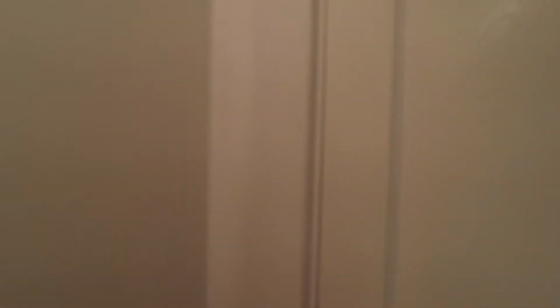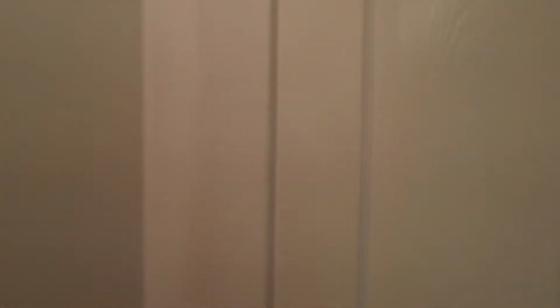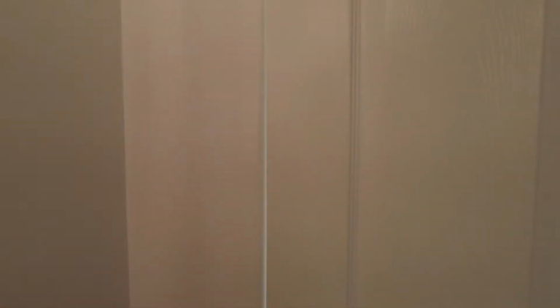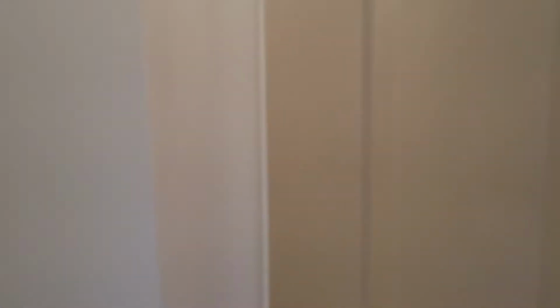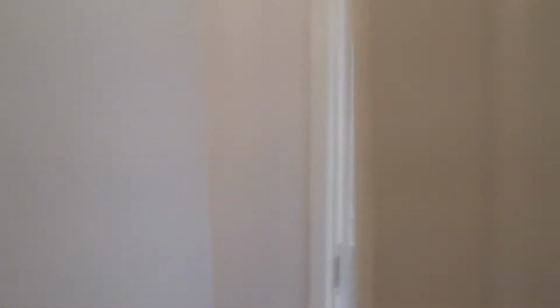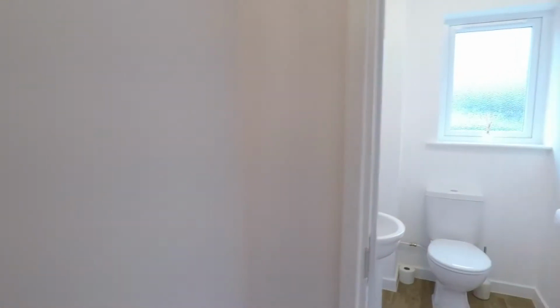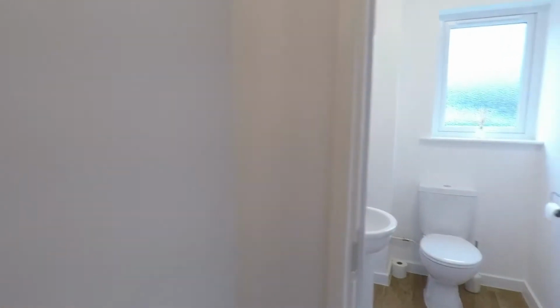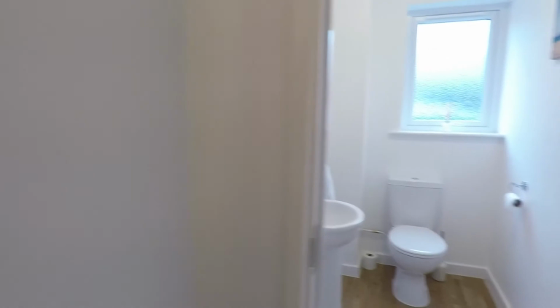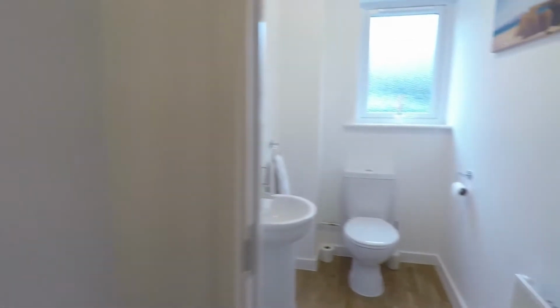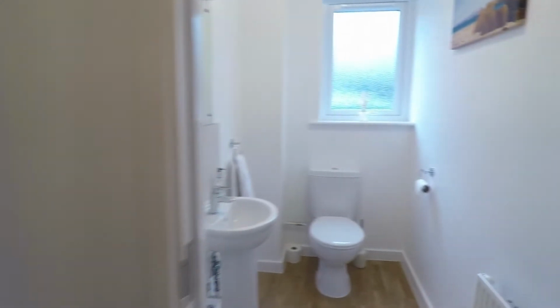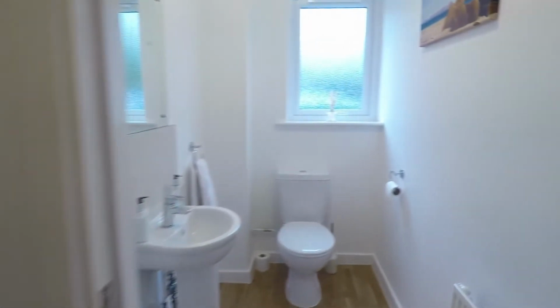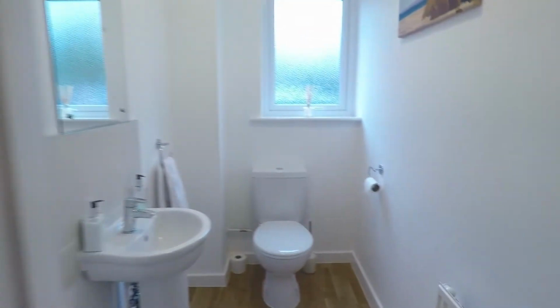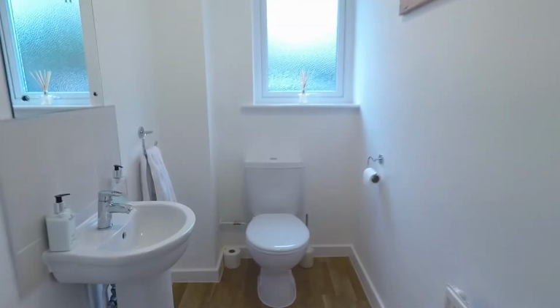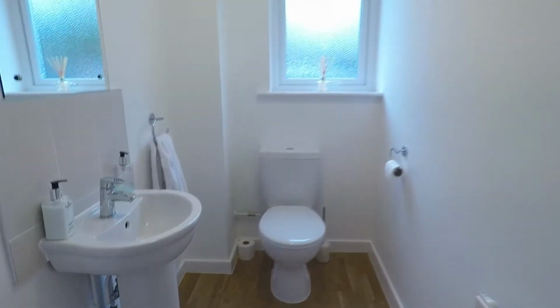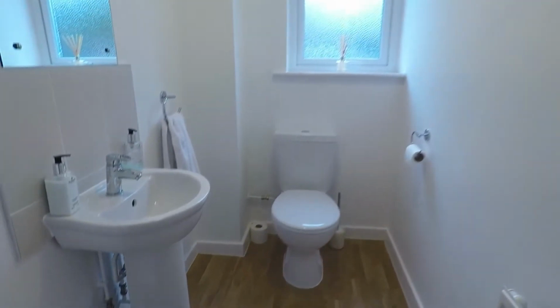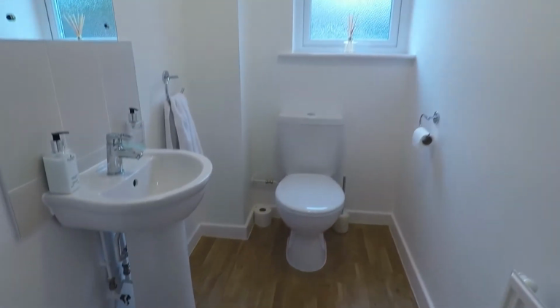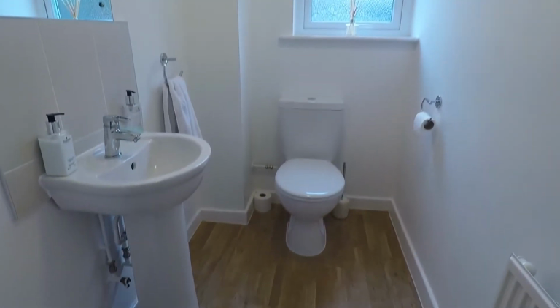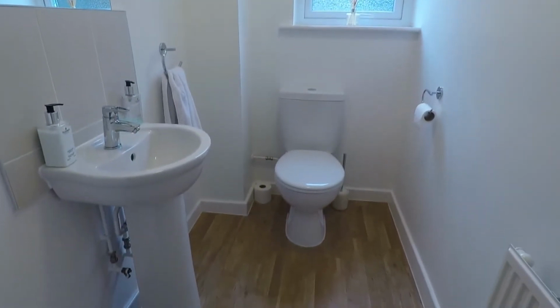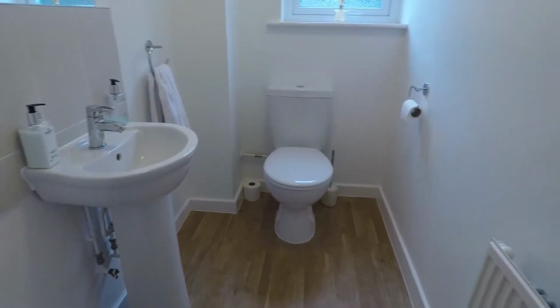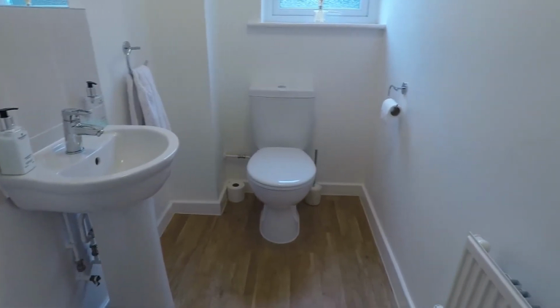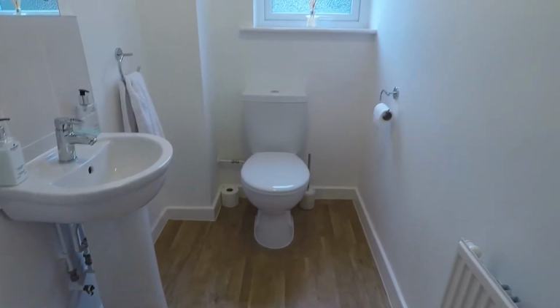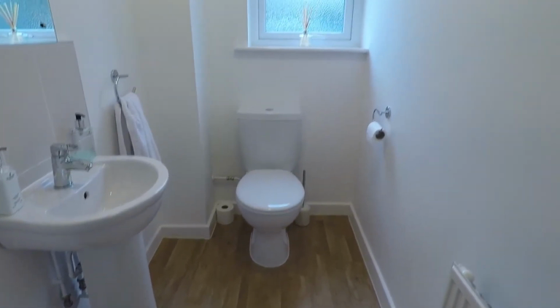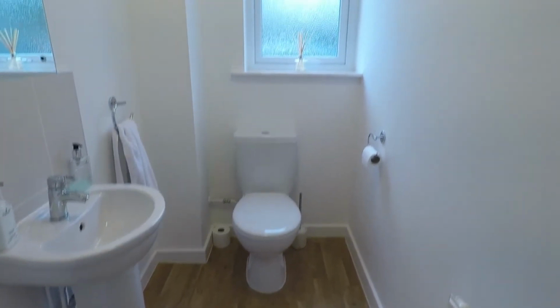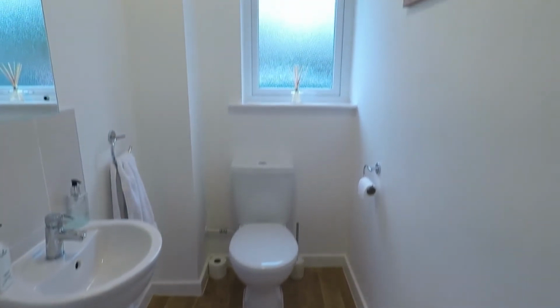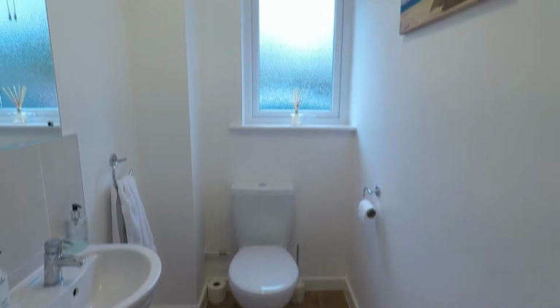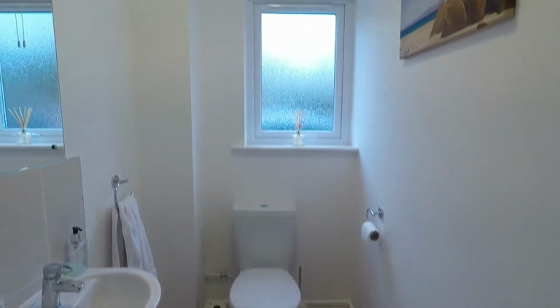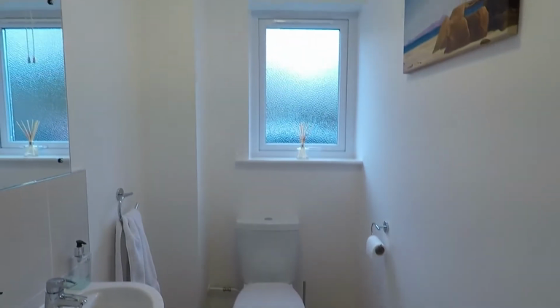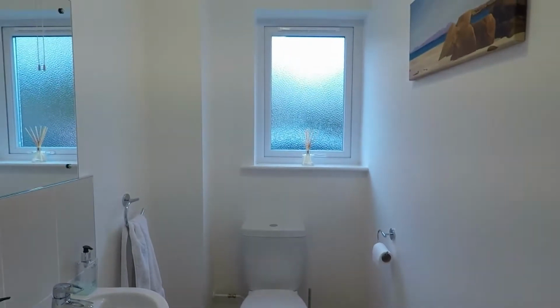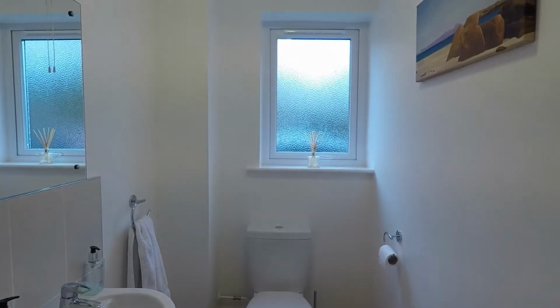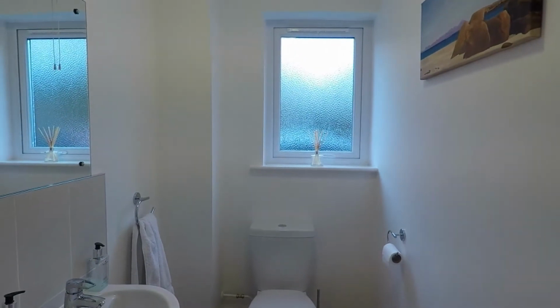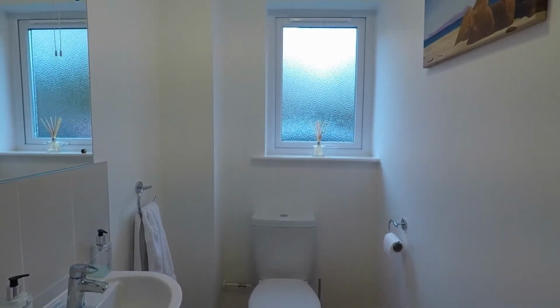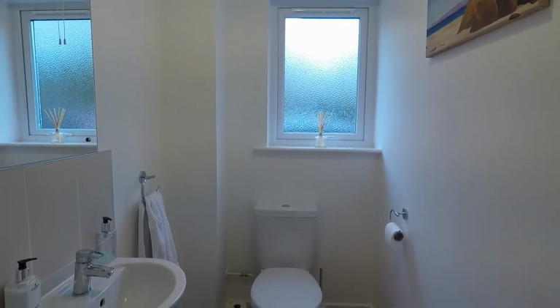And then you've got your downstairs cloakroom. You've got your white hand basin, WC, and then a large window there.